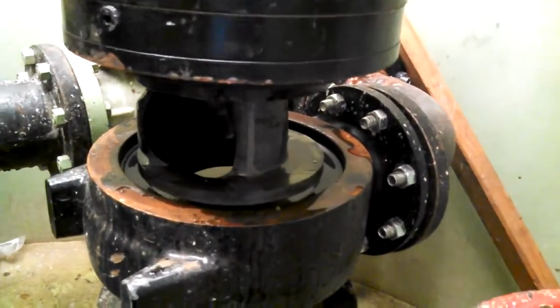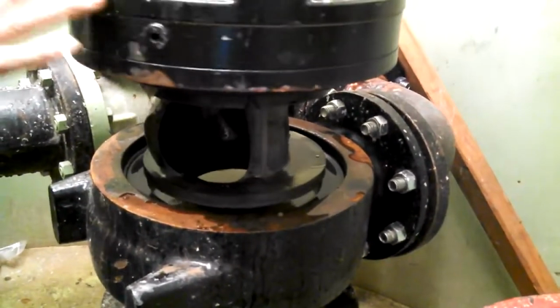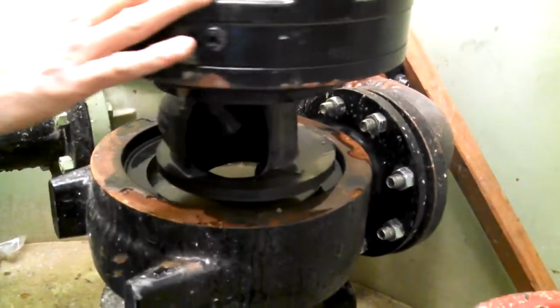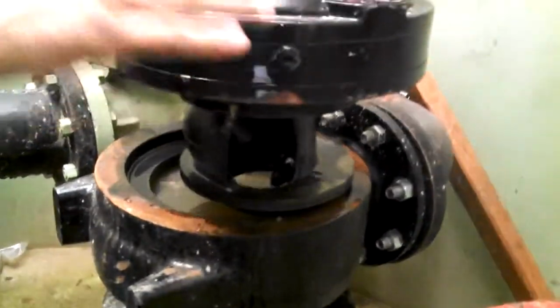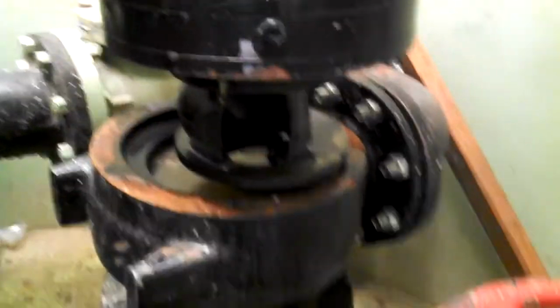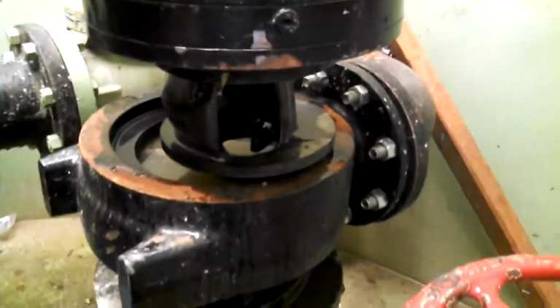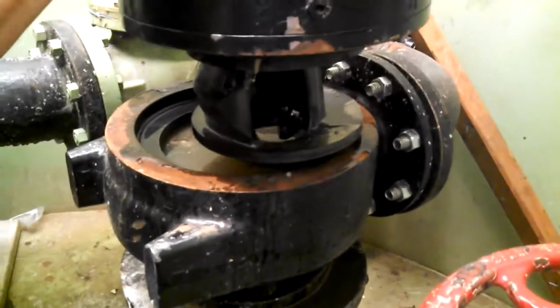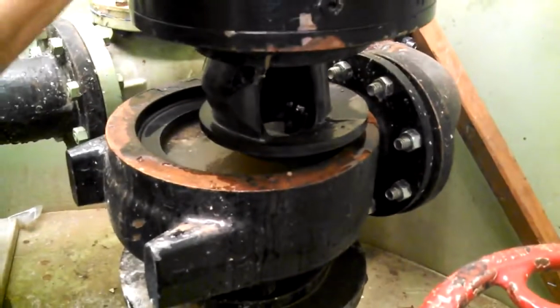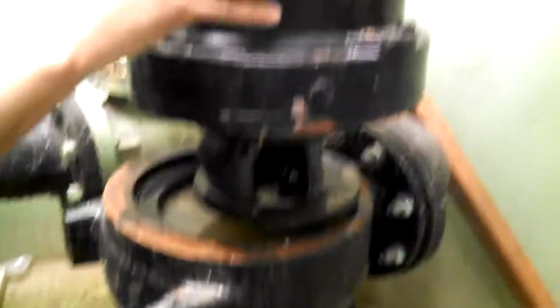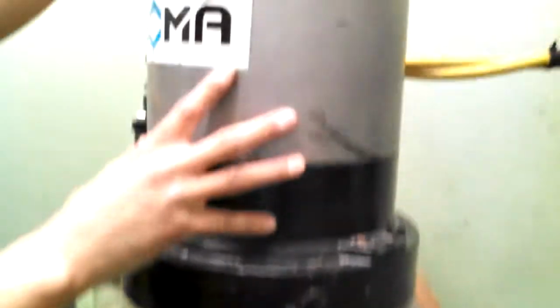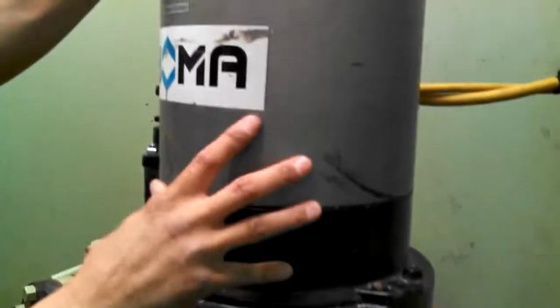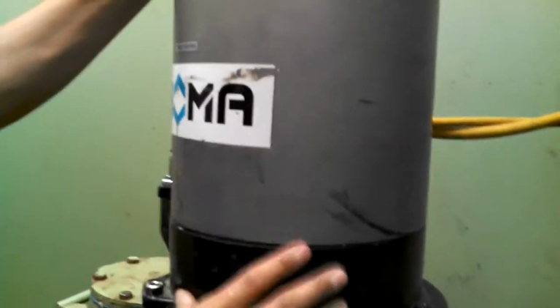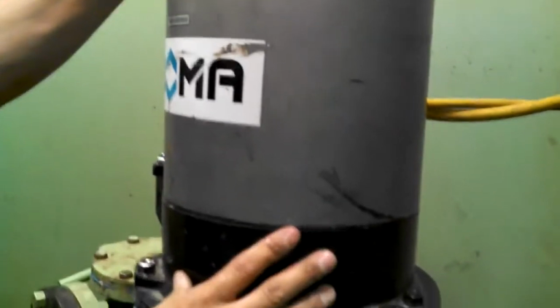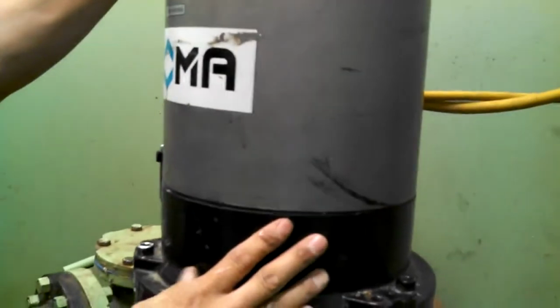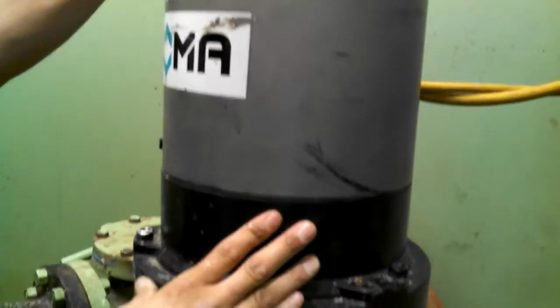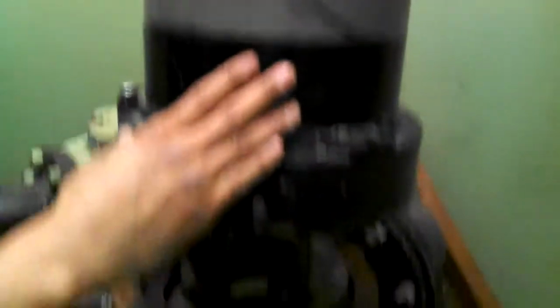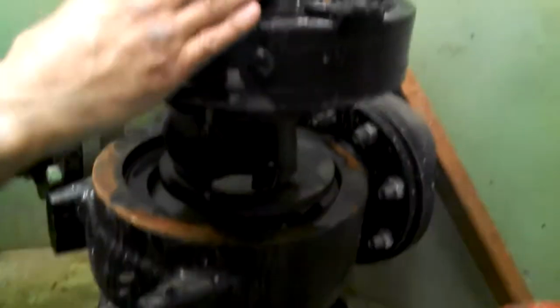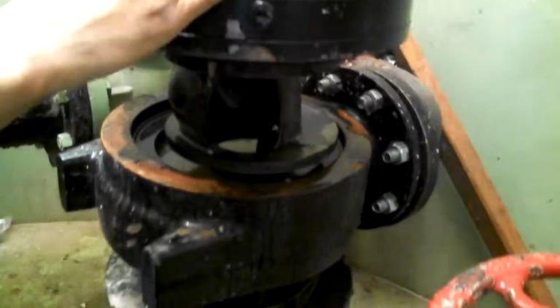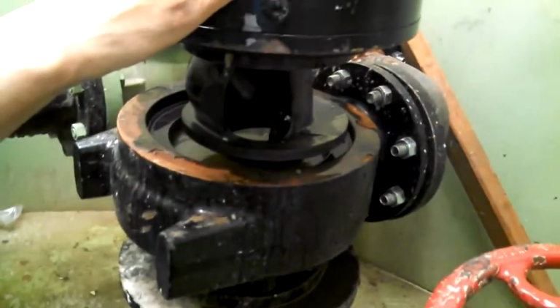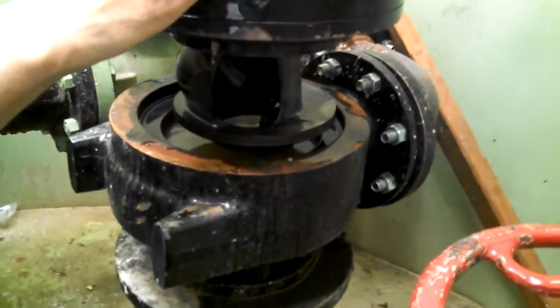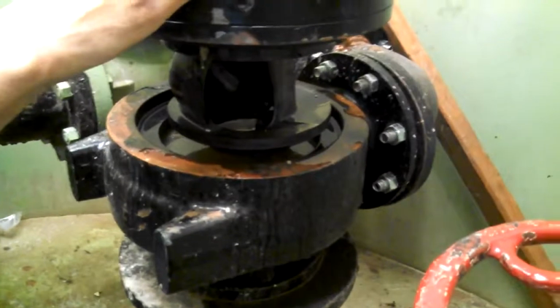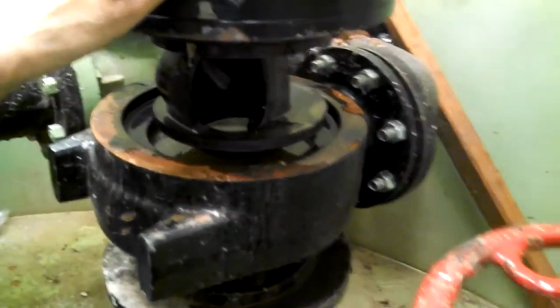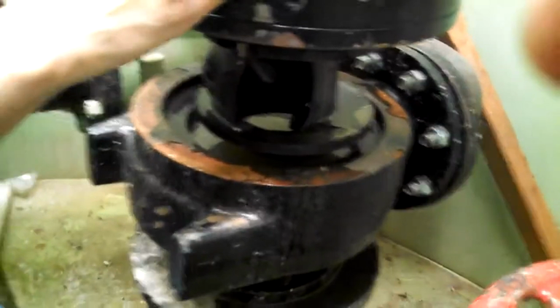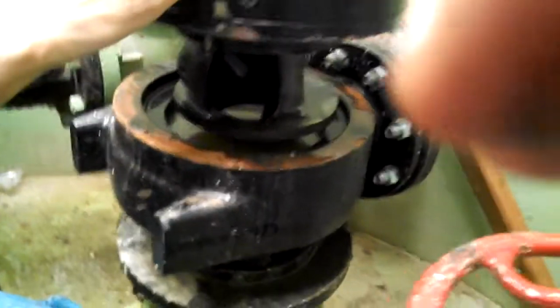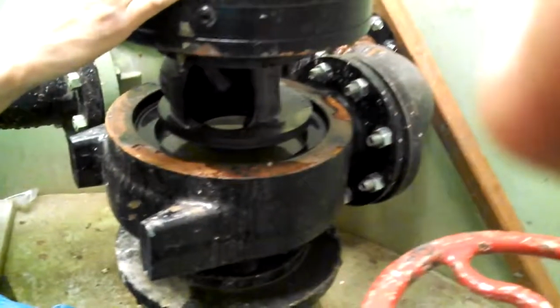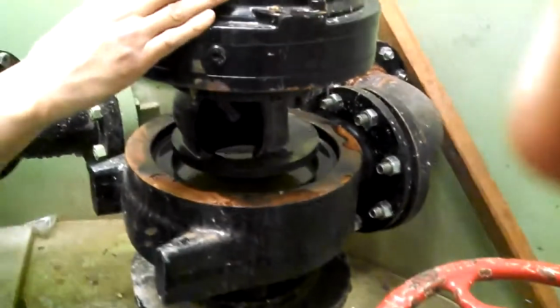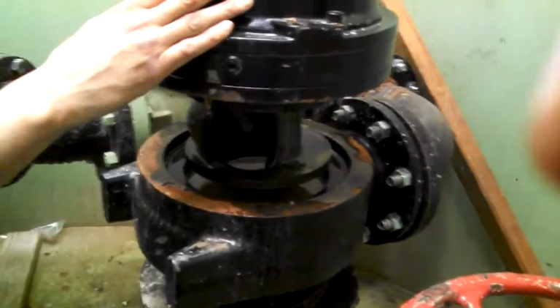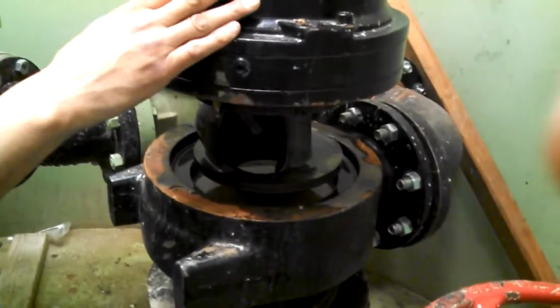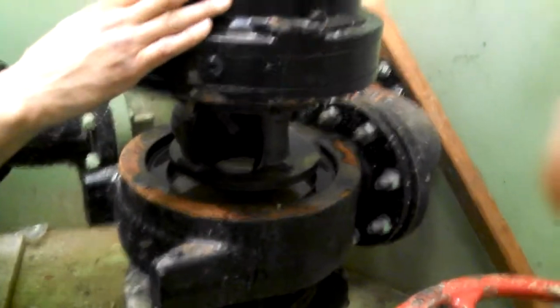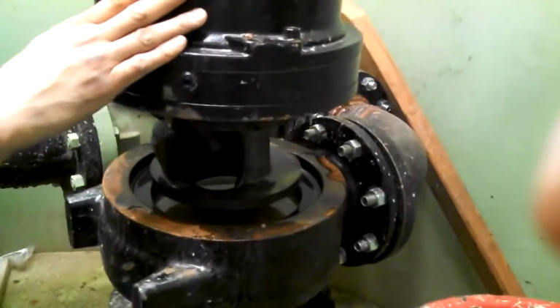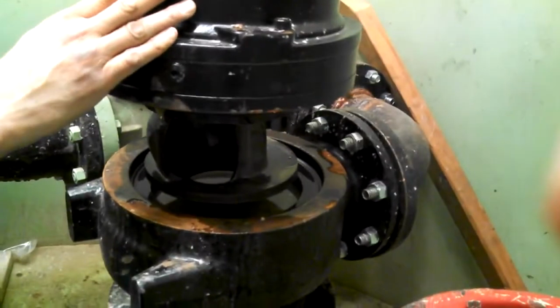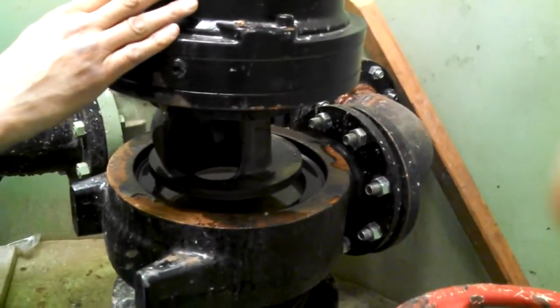It's a HOMA pump made in Germany, and we're pumping raw waste from our lift station and our collection system.